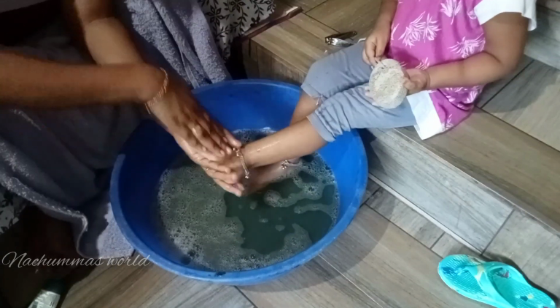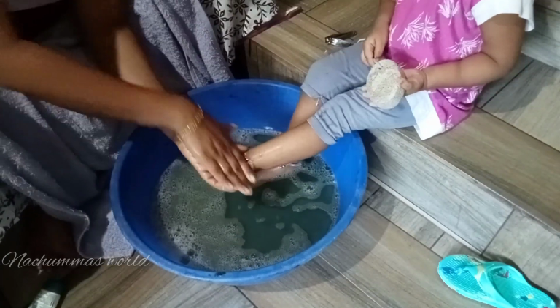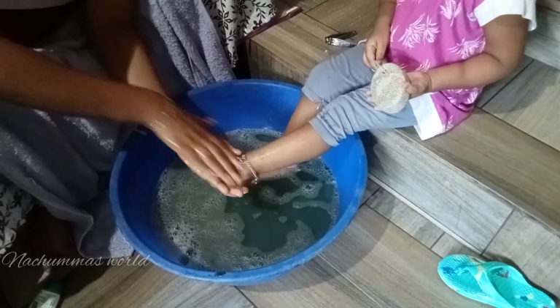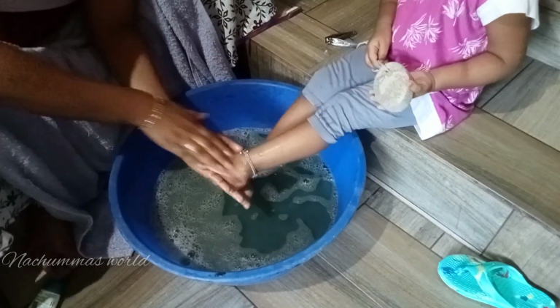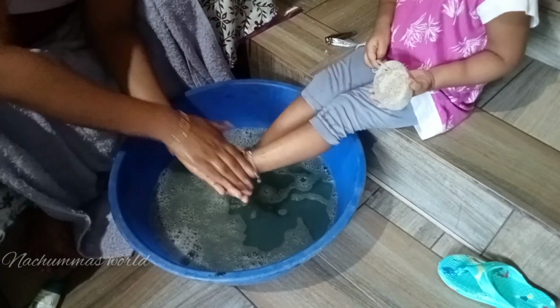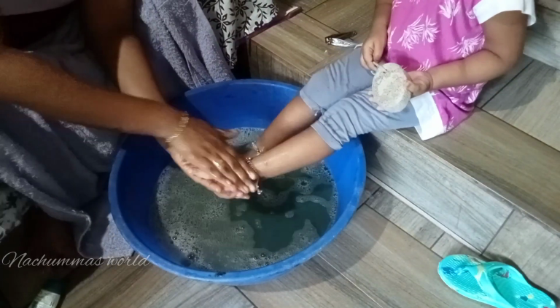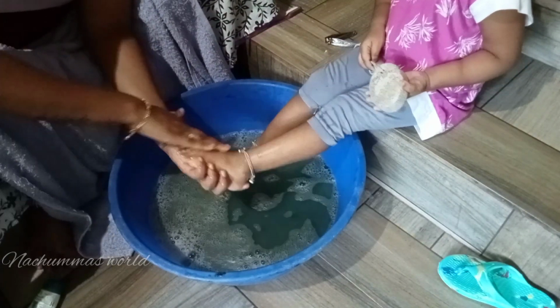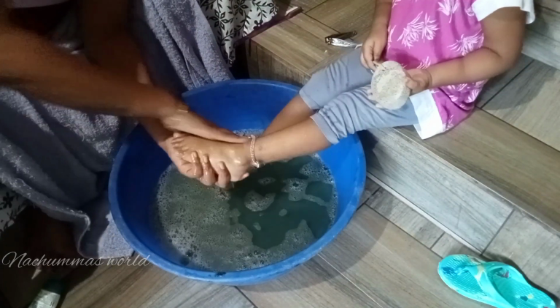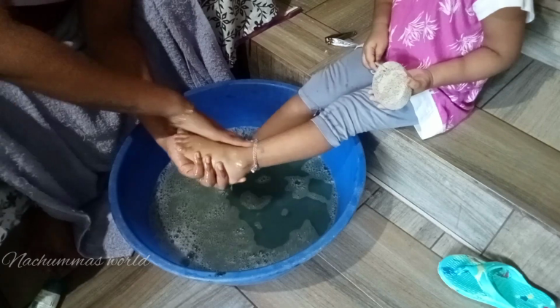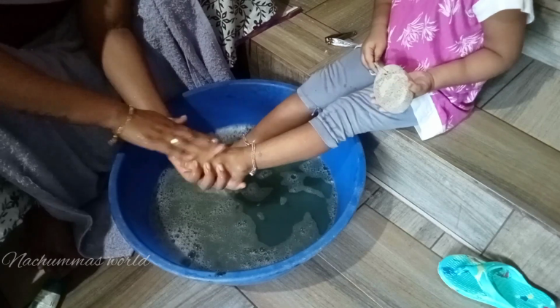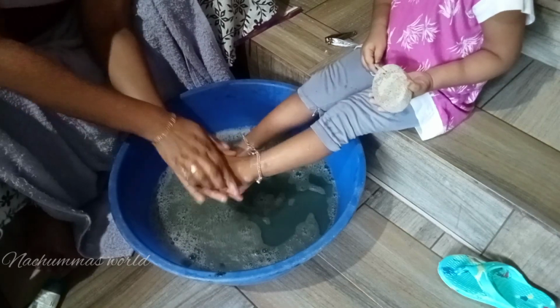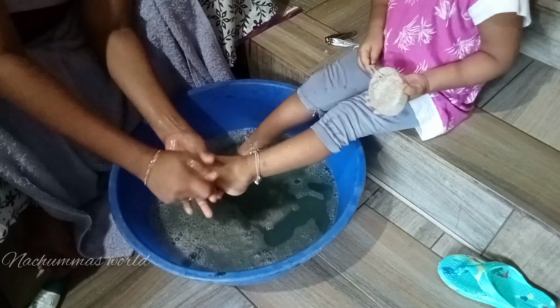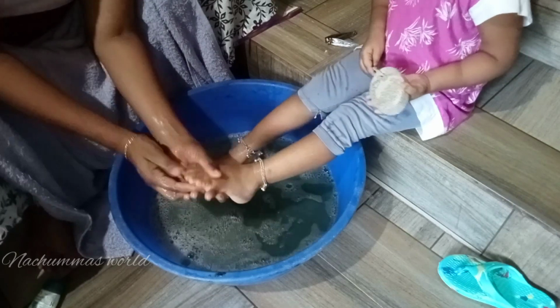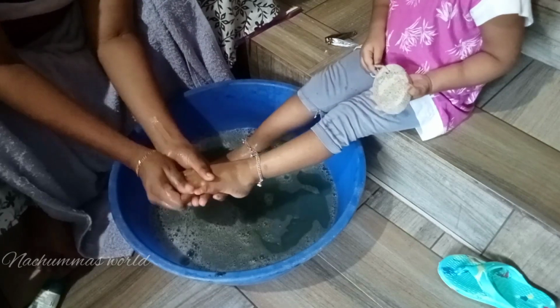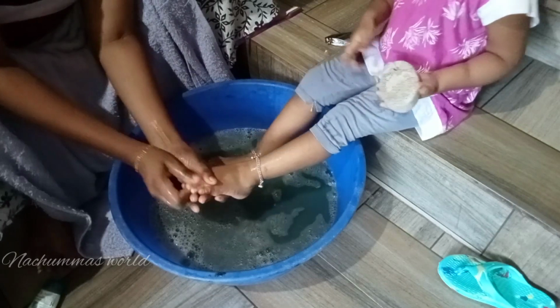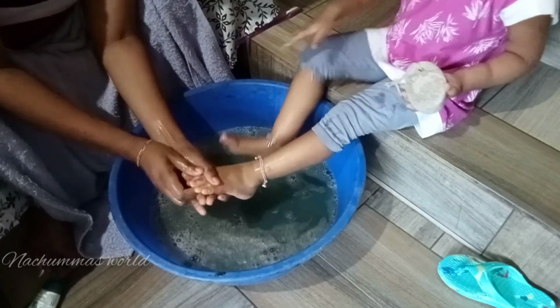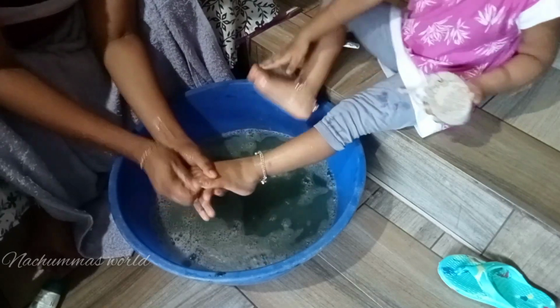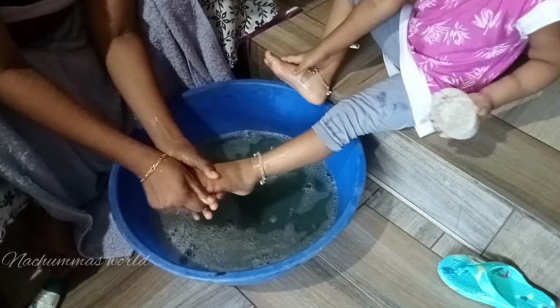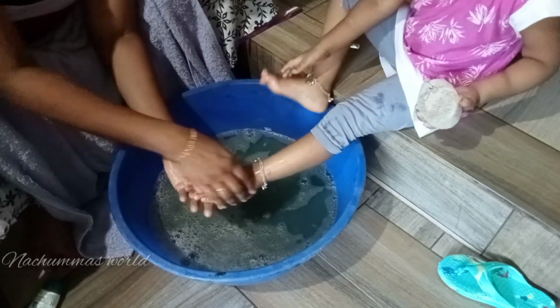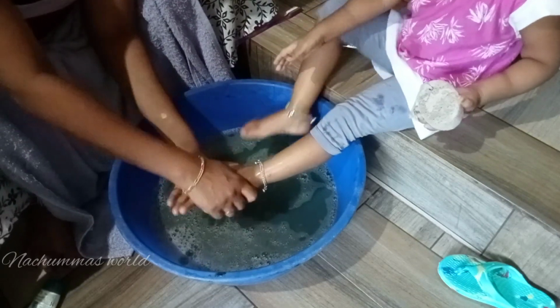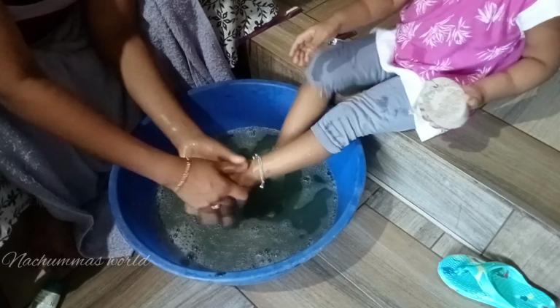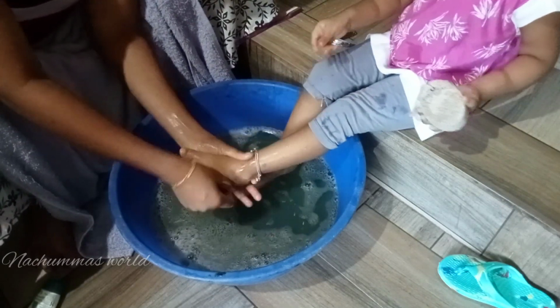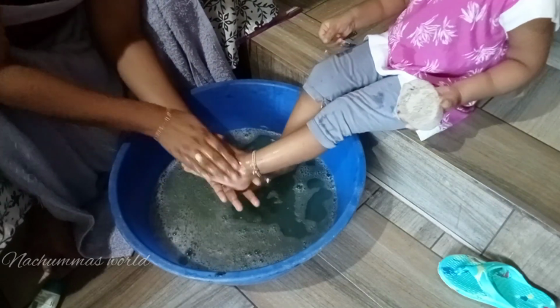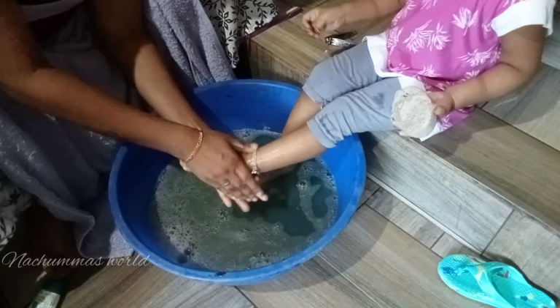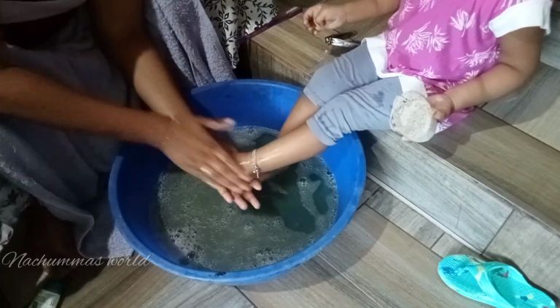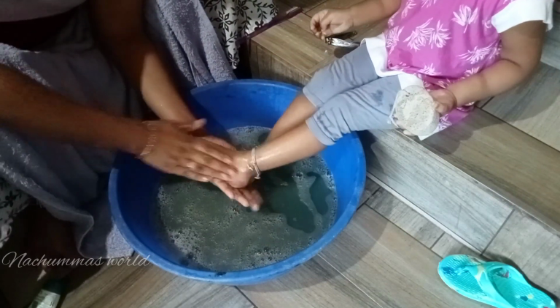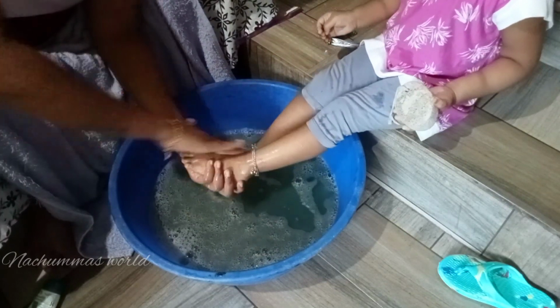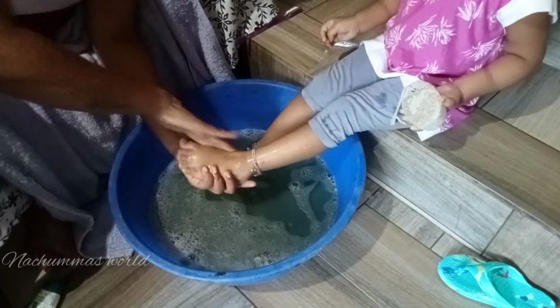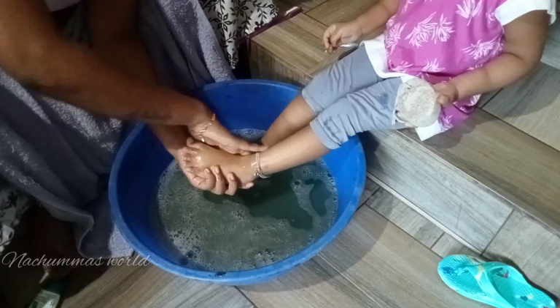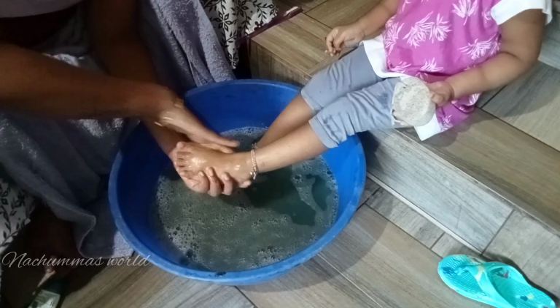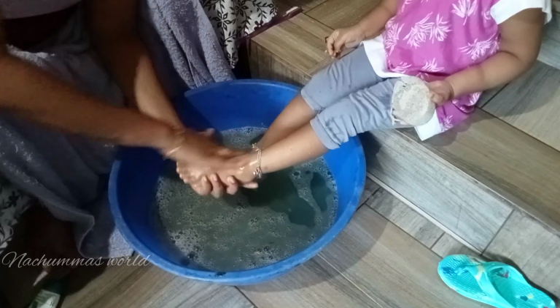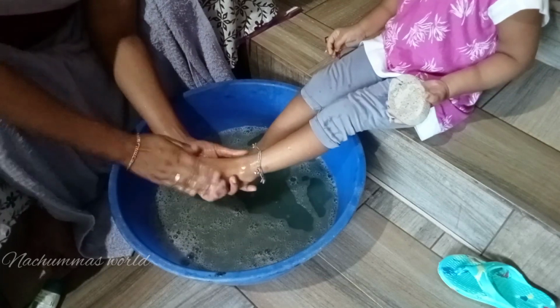I am going to massage two times. Then we will massage this scrub.